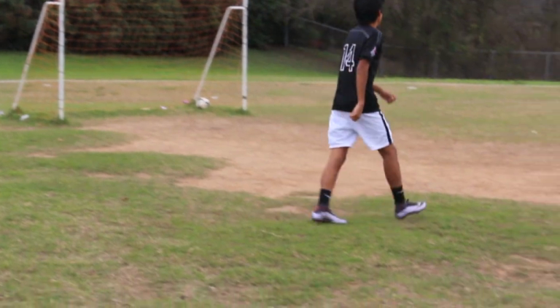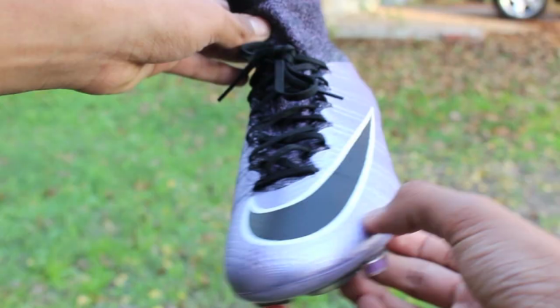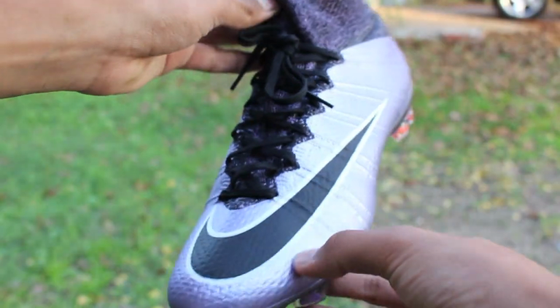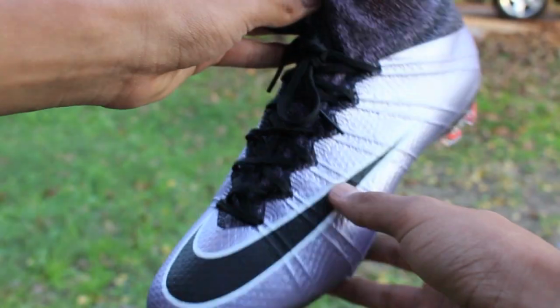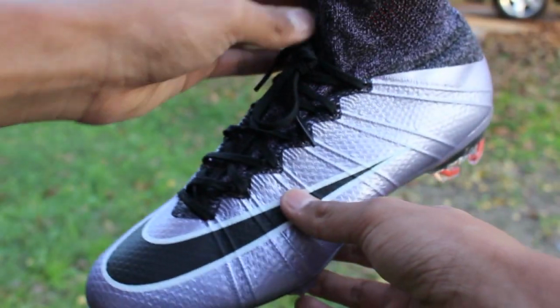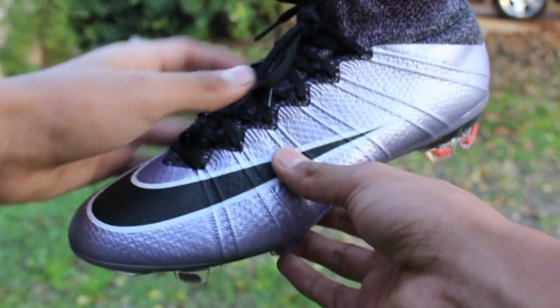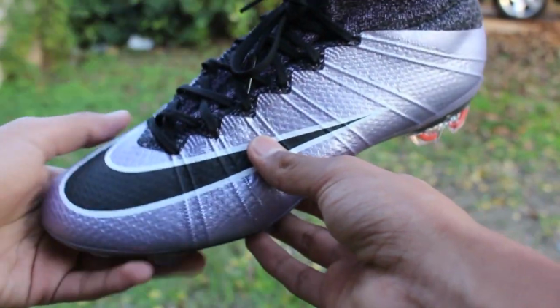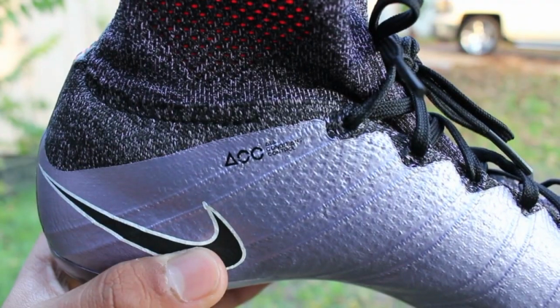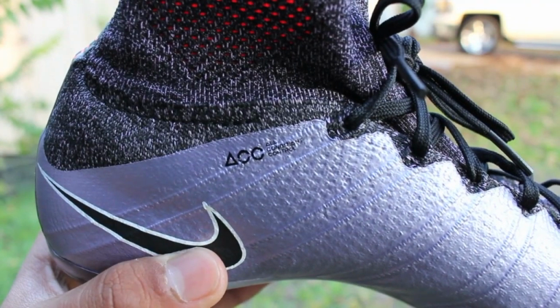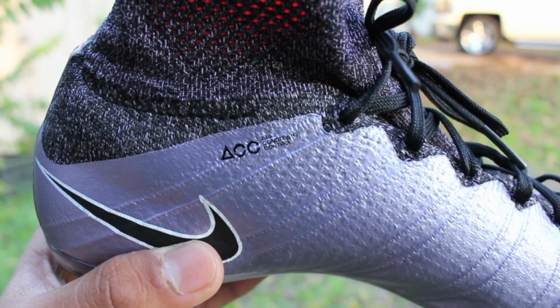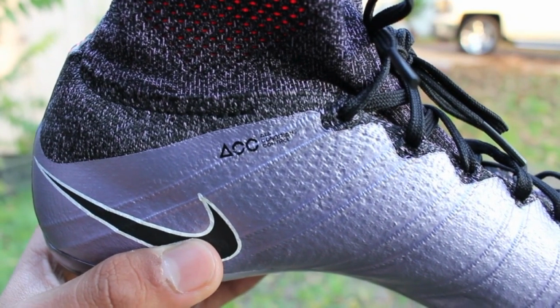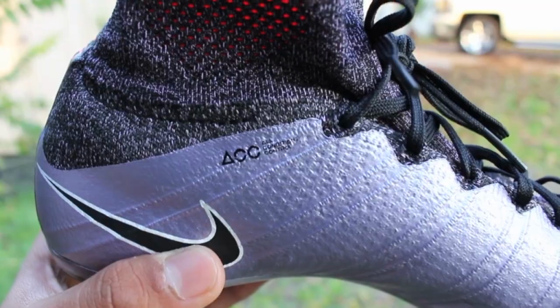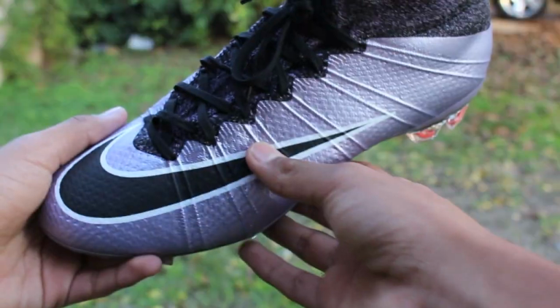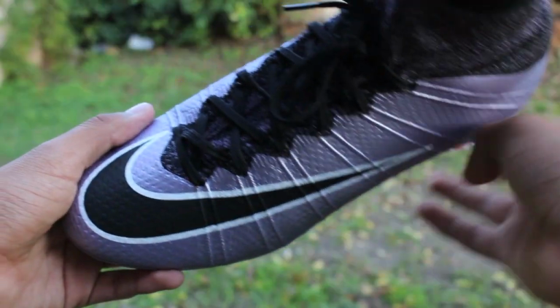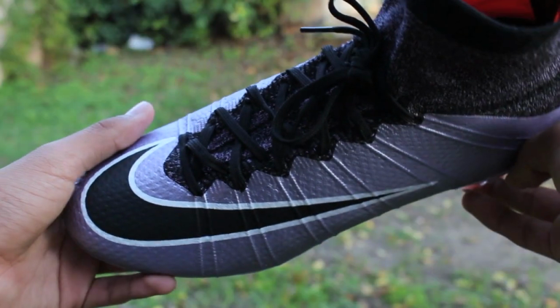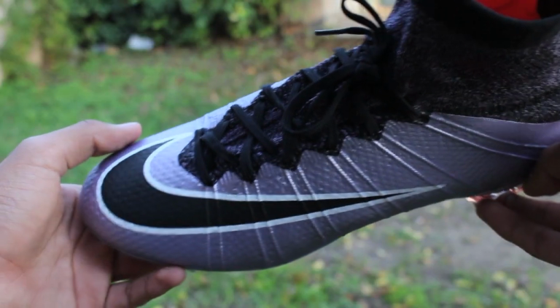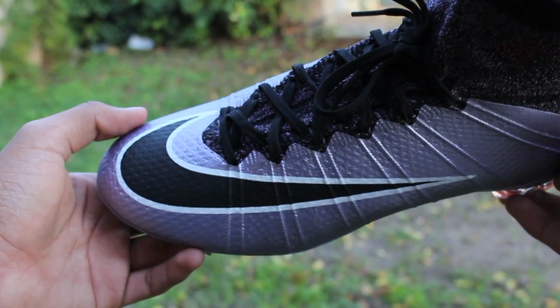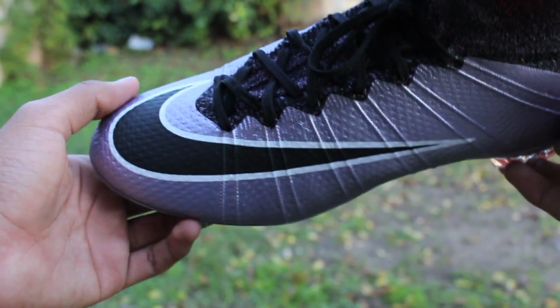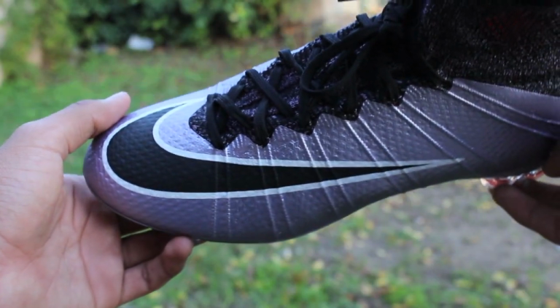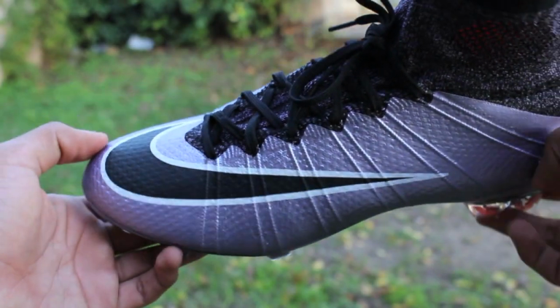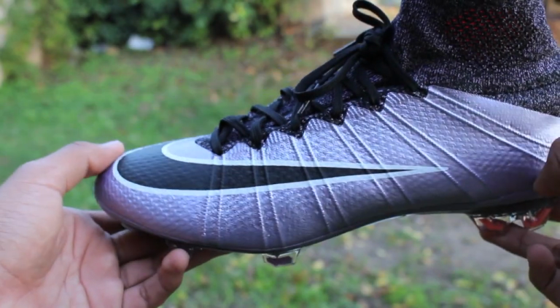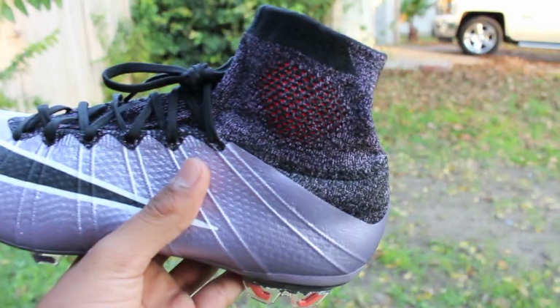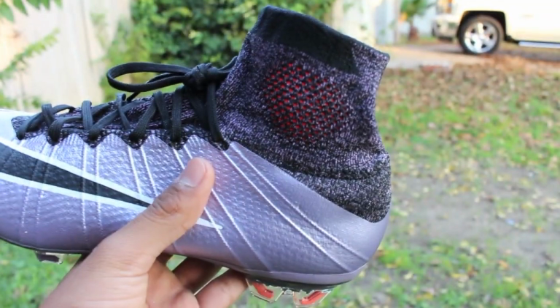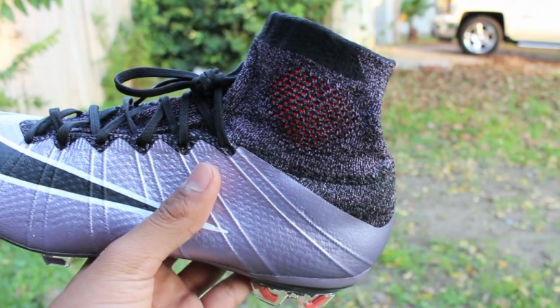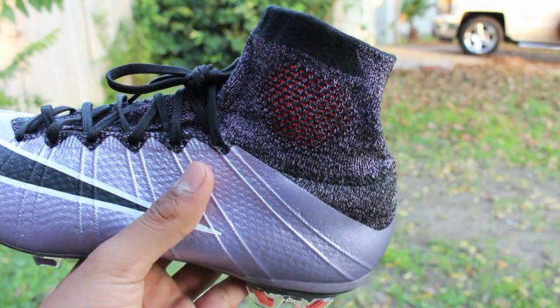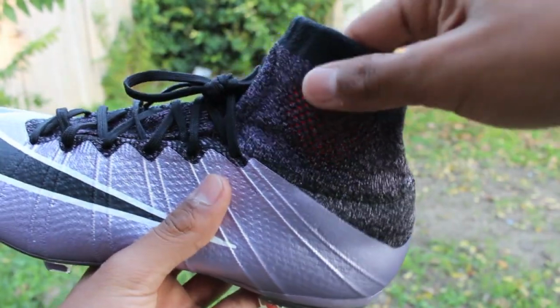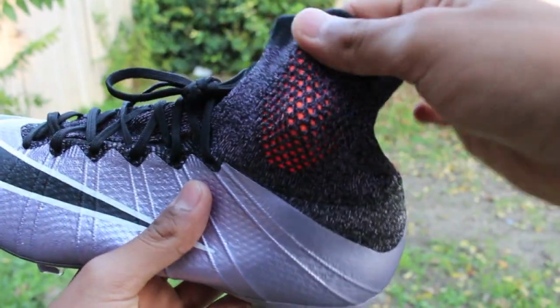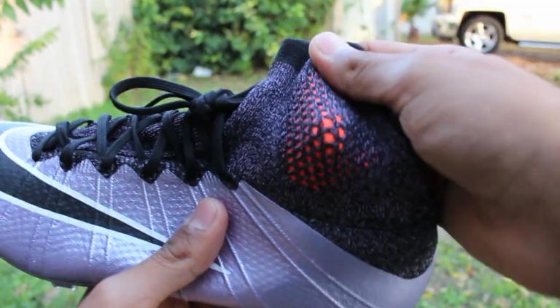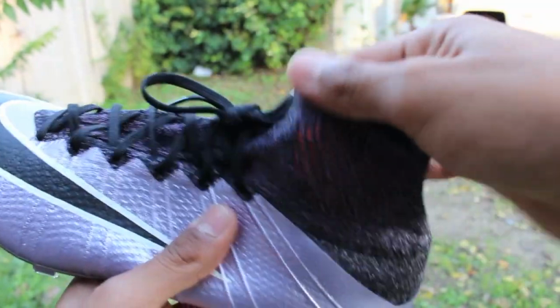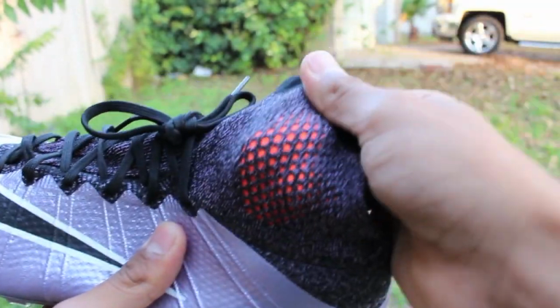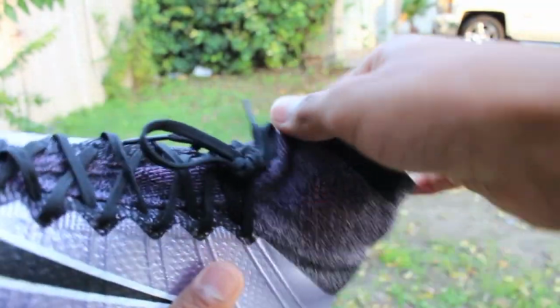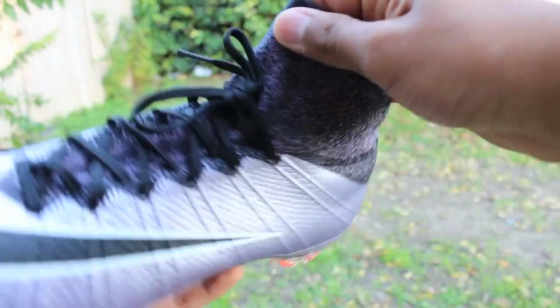The upper of the Superfly 4 is made out of flyknit with all conditions control technology to bring your foot close to the box for optimal touch in dry or wet weather conditions. The dynamic fit collar fits over the ankle for a sock-like feel that locks the foot in place.